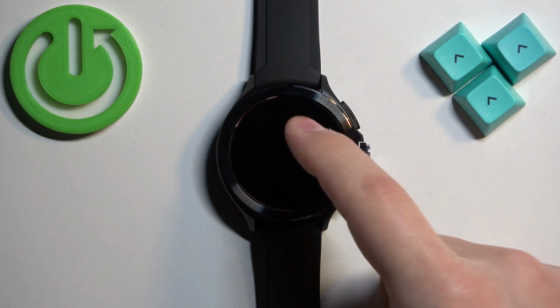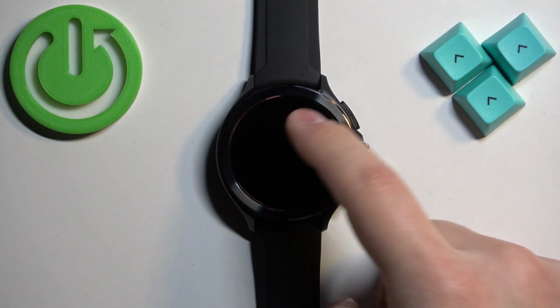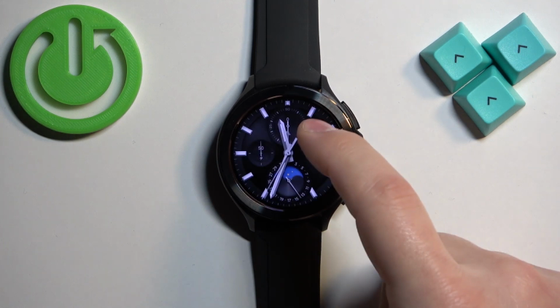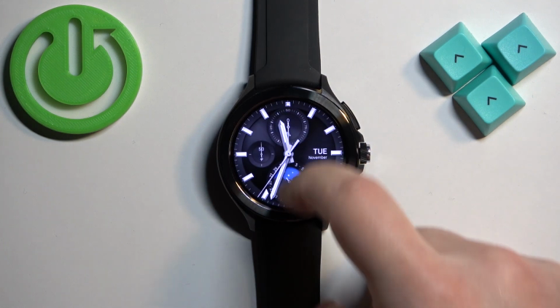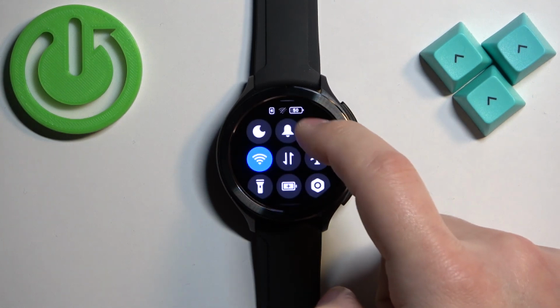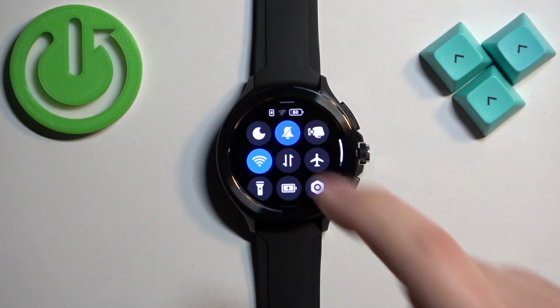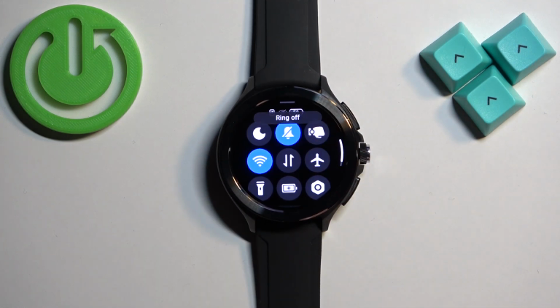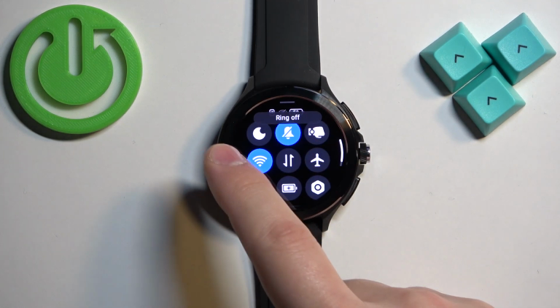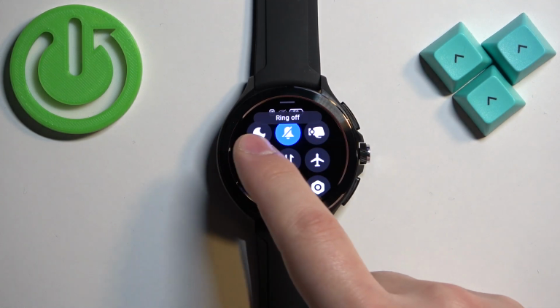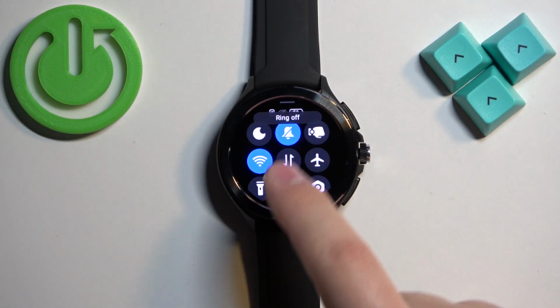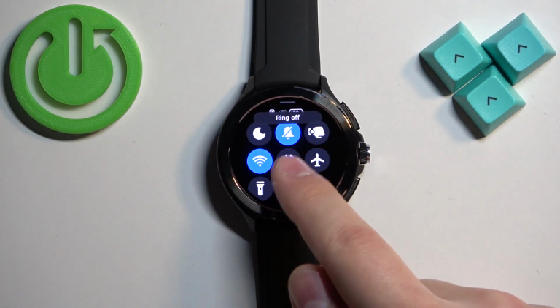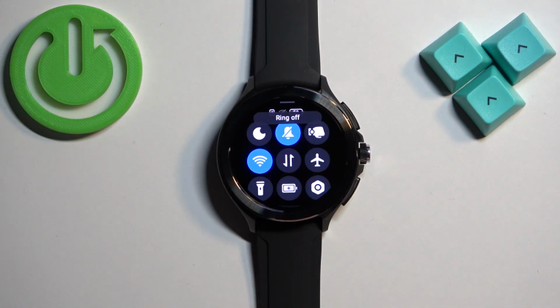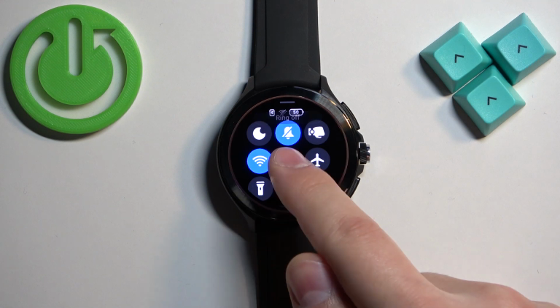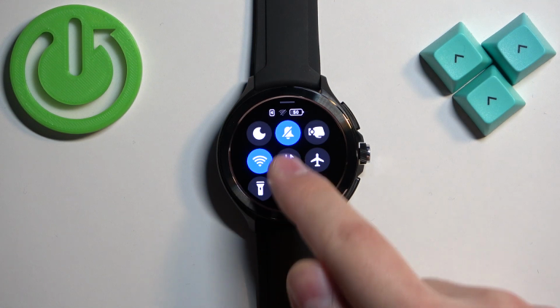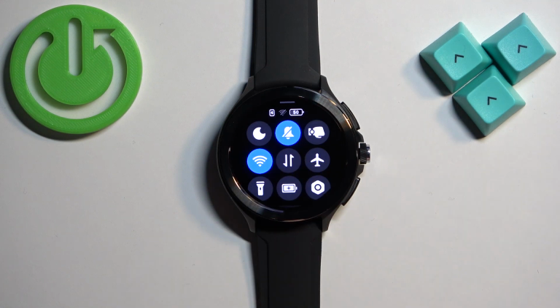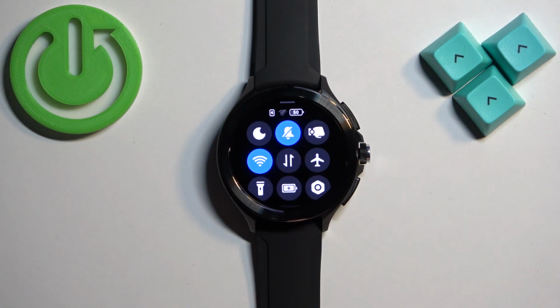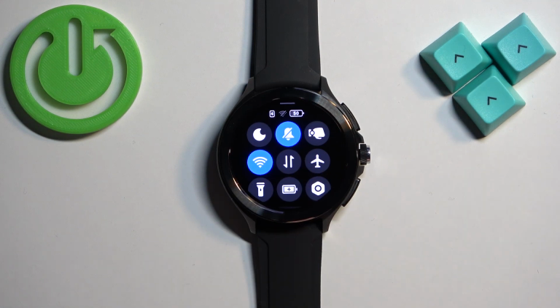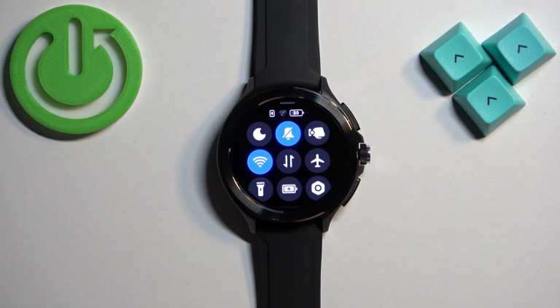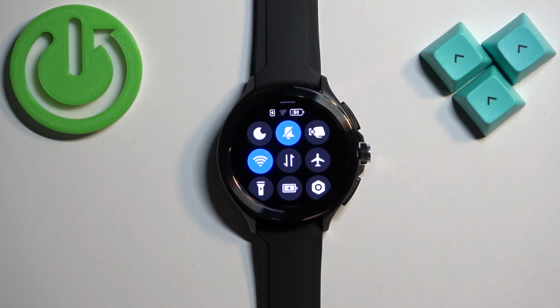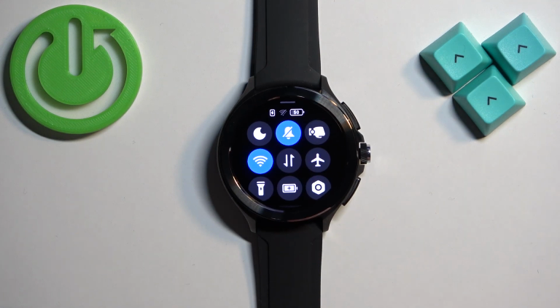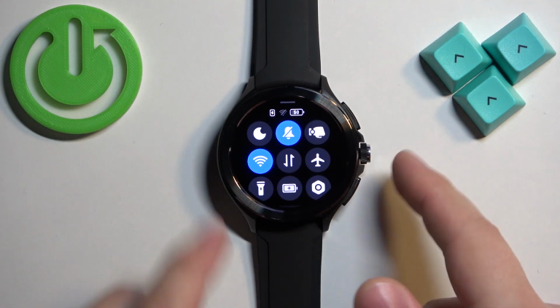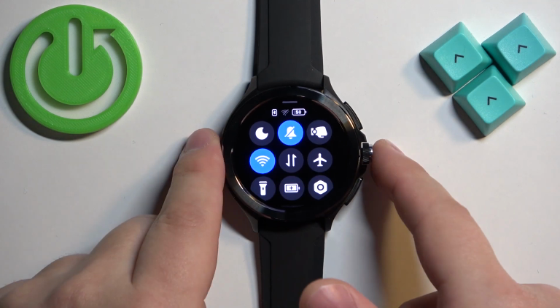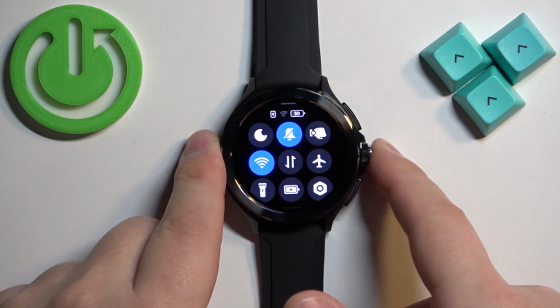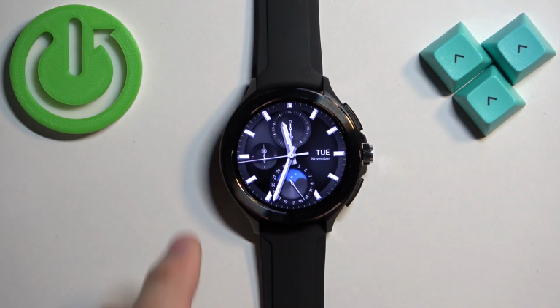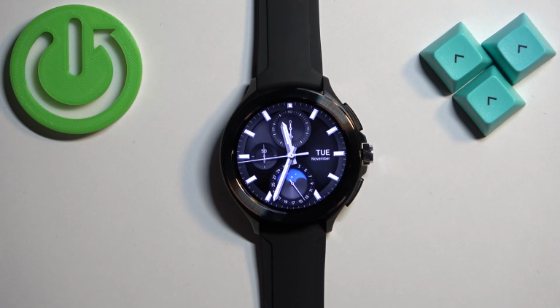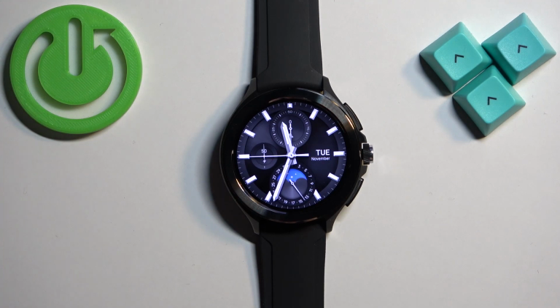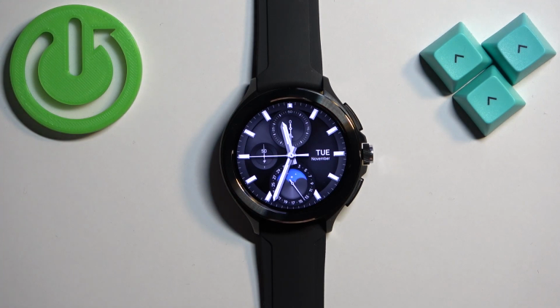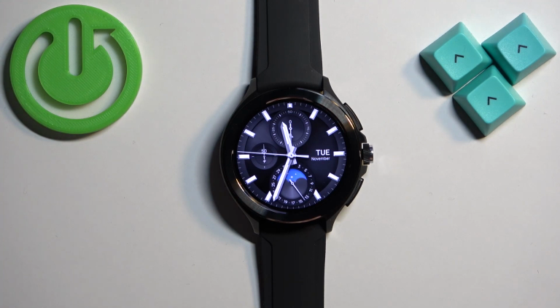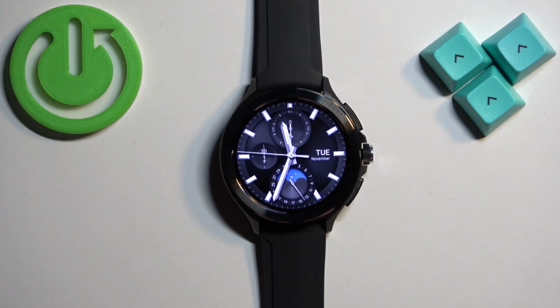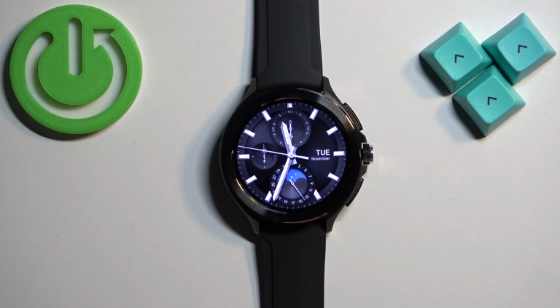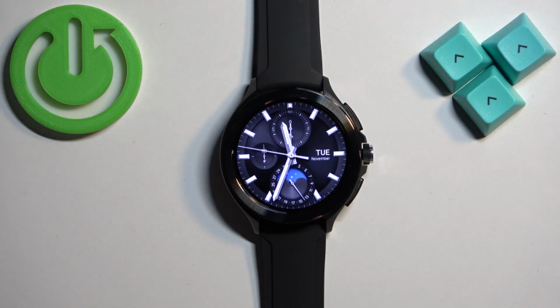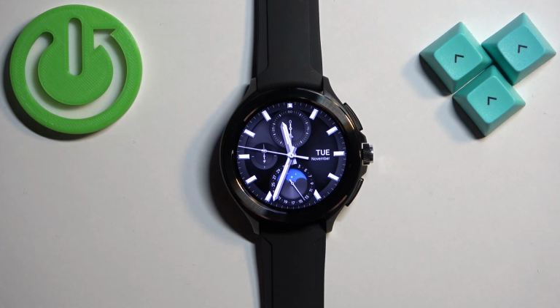If you want to enable the mode, tap on the bell icon. You will see the message 'ring off', and the icon will change color, which indicates that the mode is enabled. Now all of the sounds on your watch will be muted.